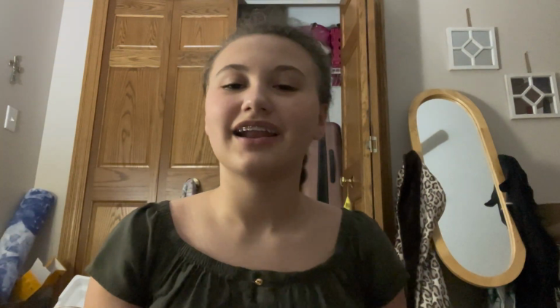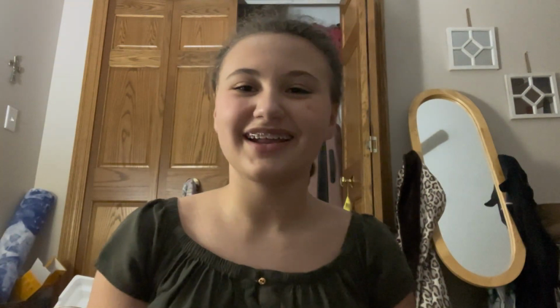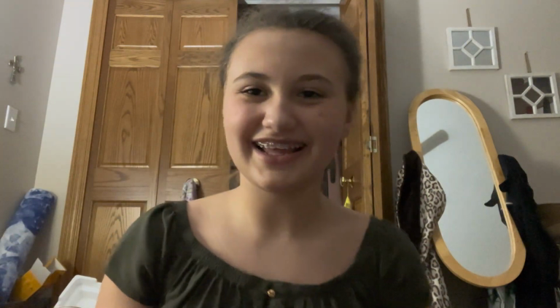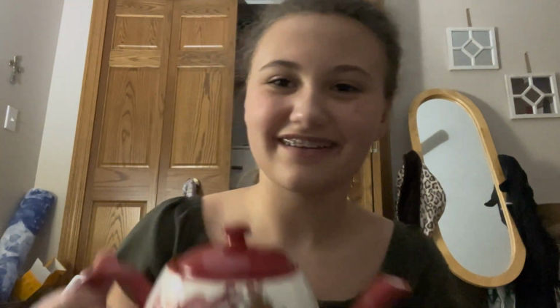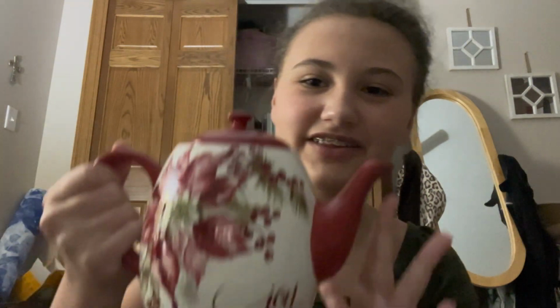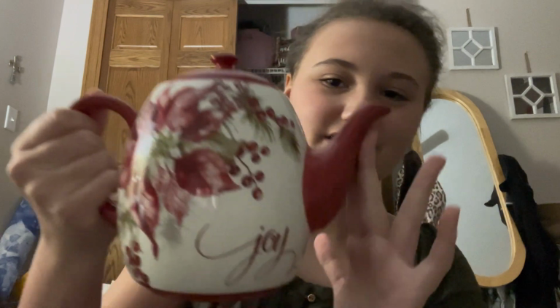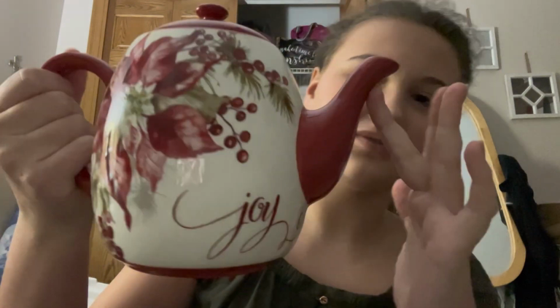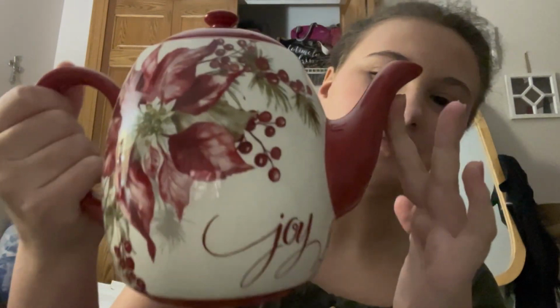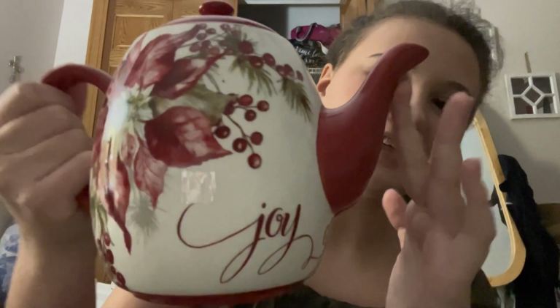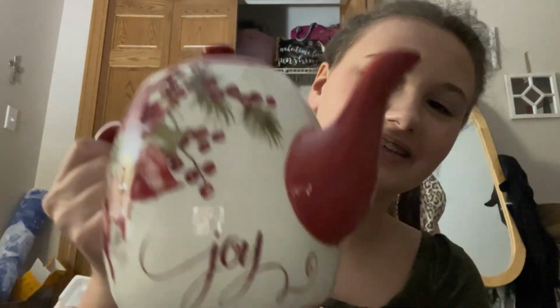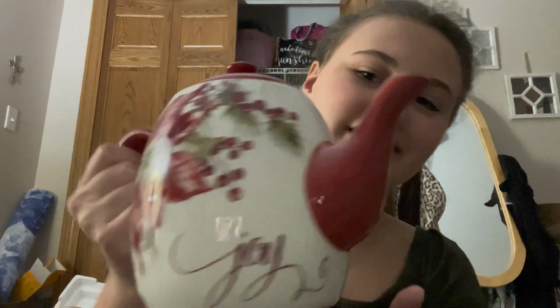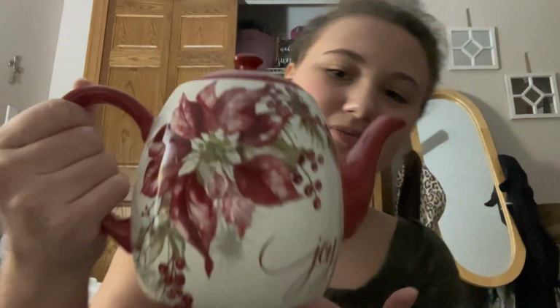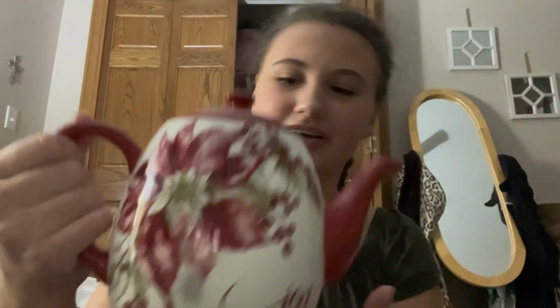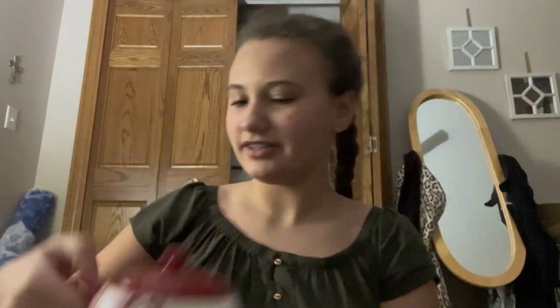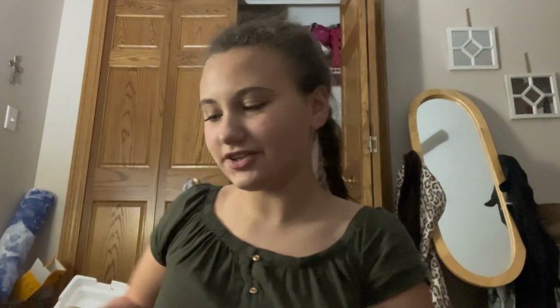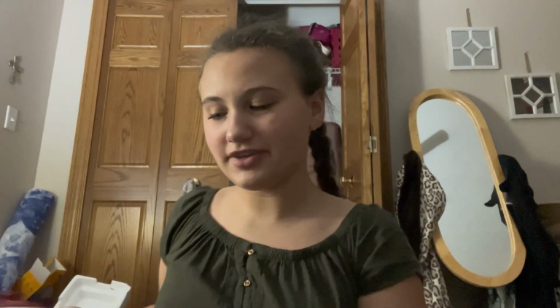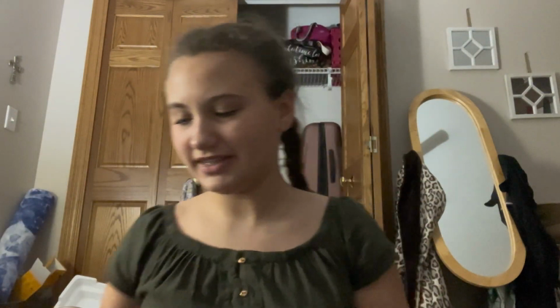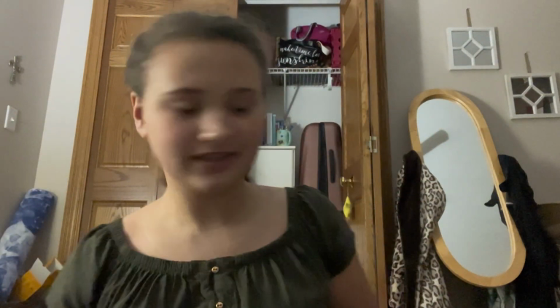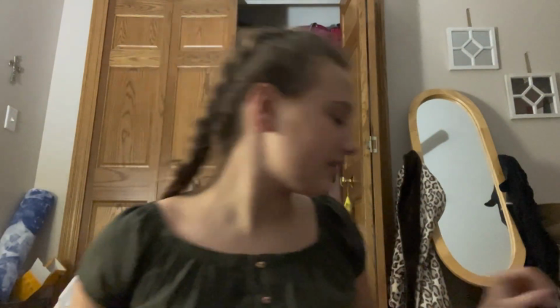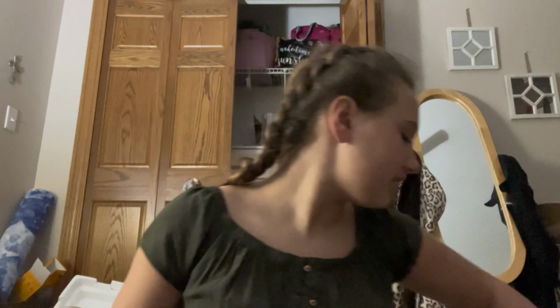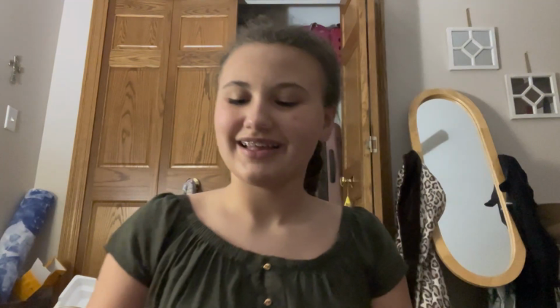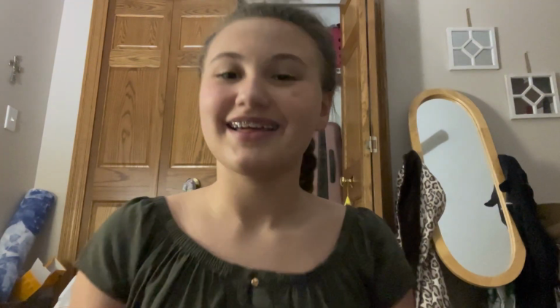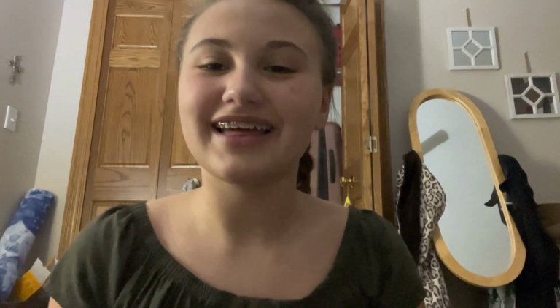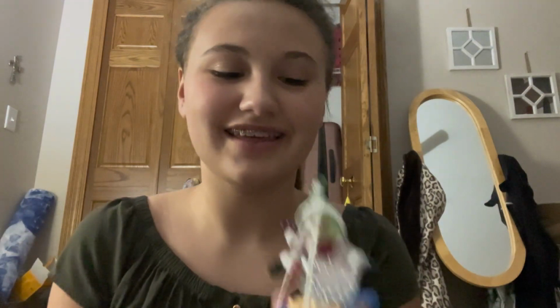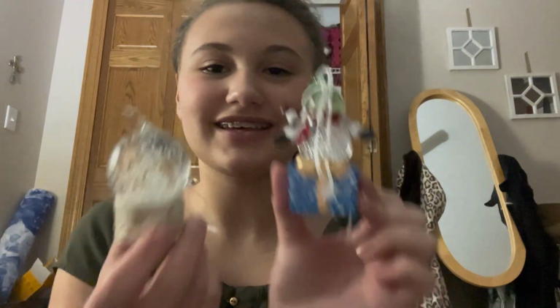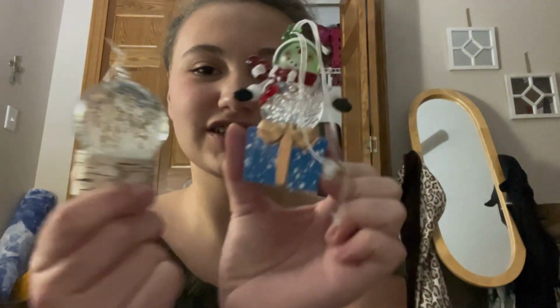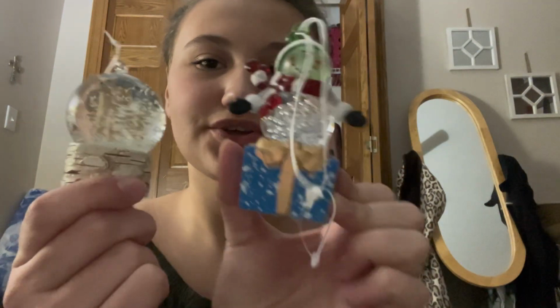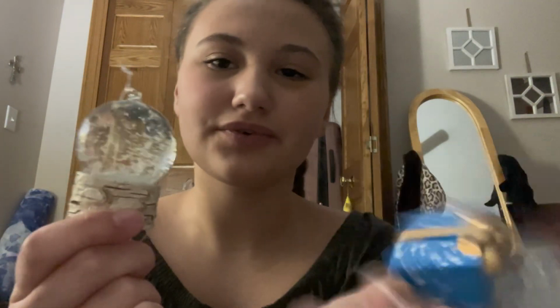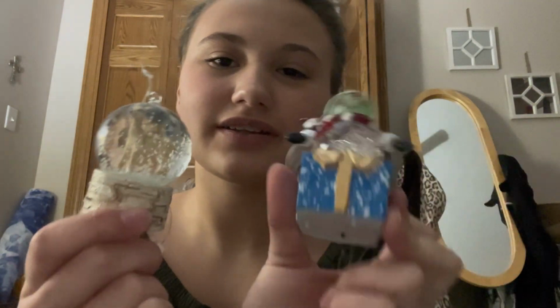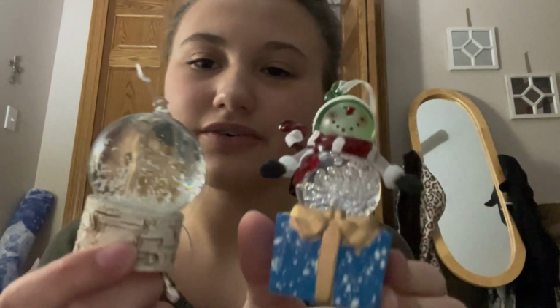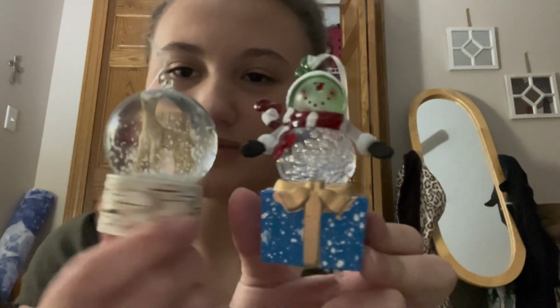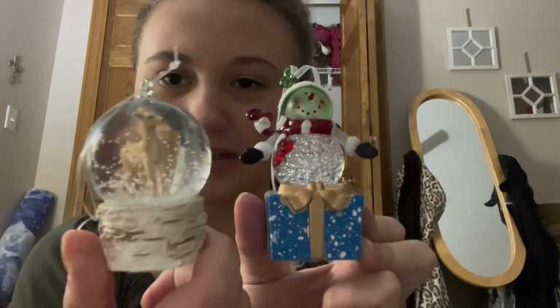And then I got this really pretty teapot to go with my tea. Then these two little ornaments.